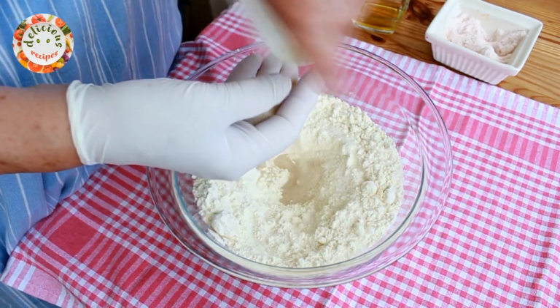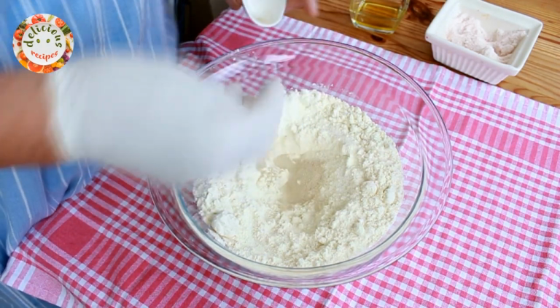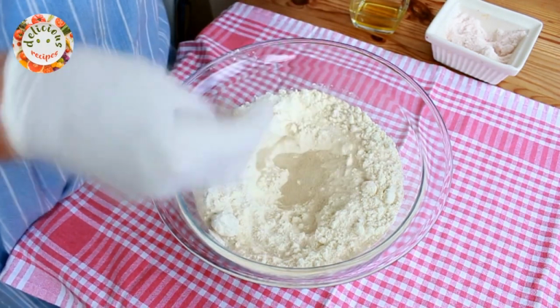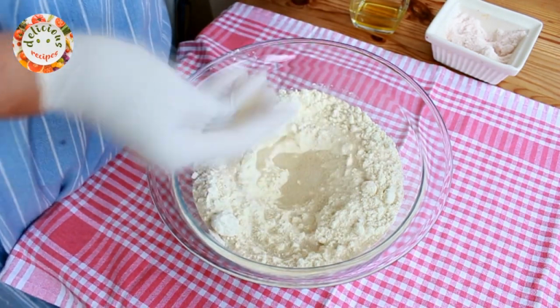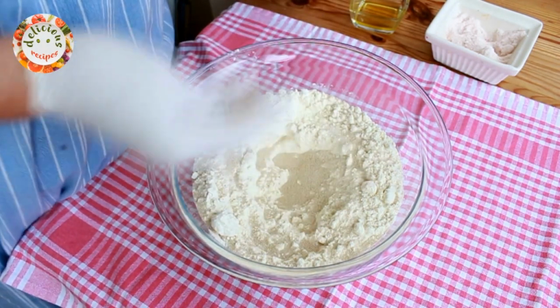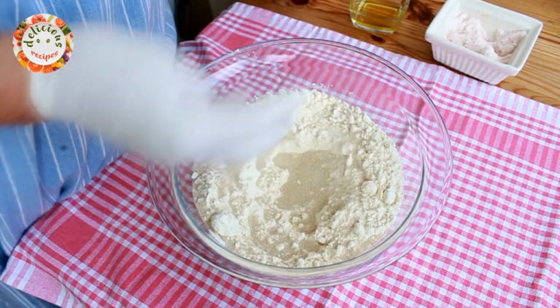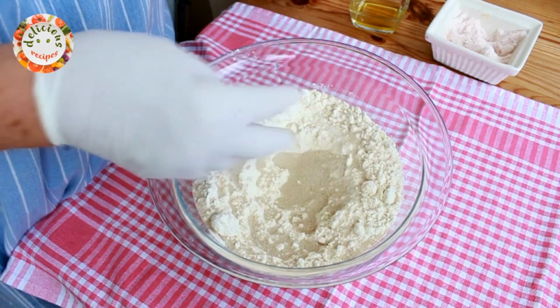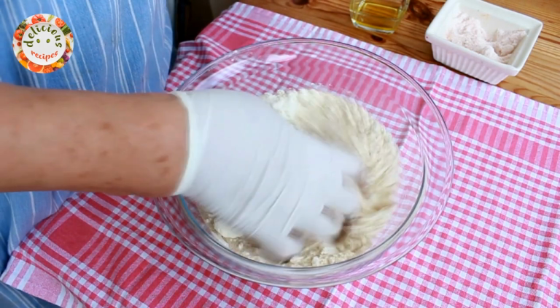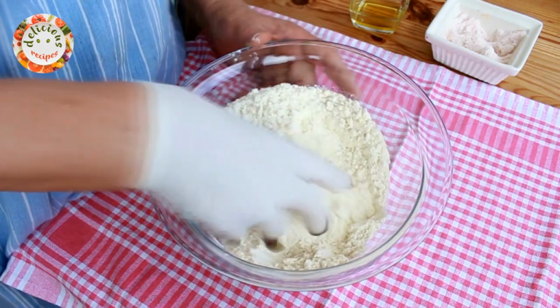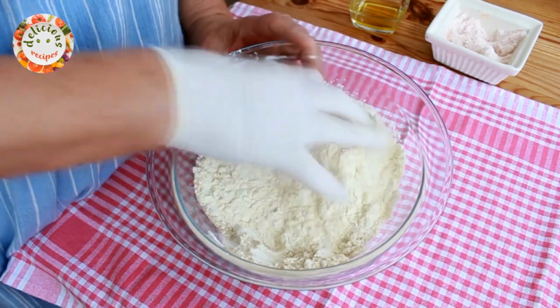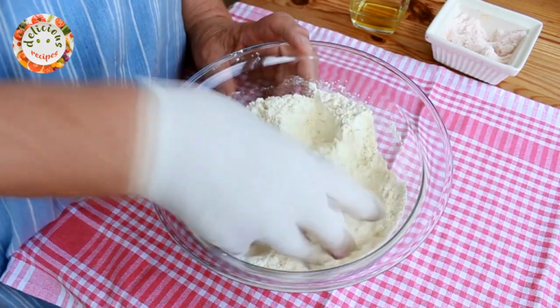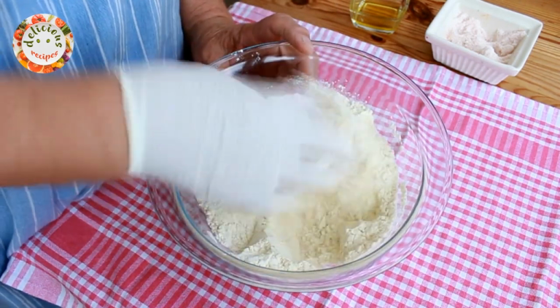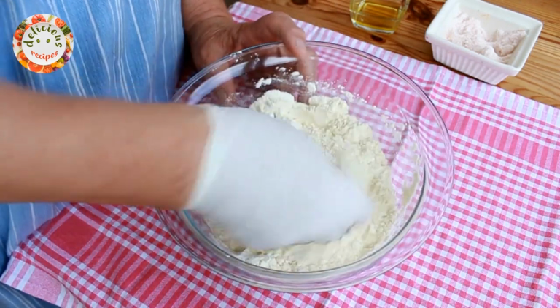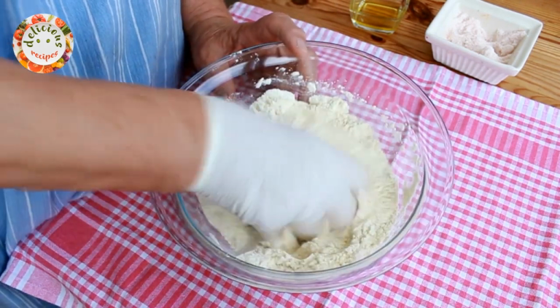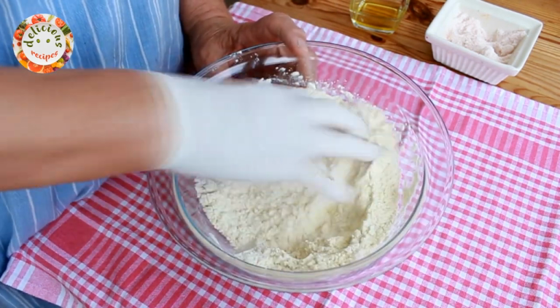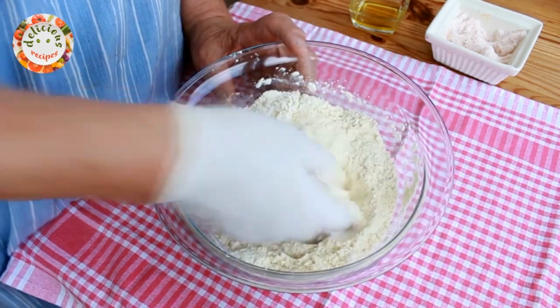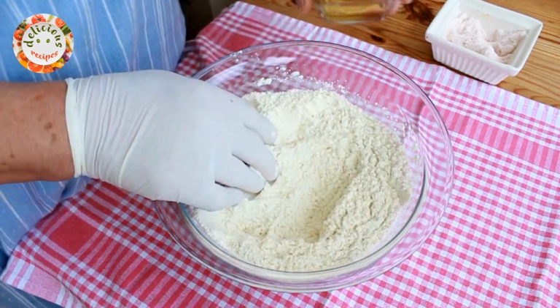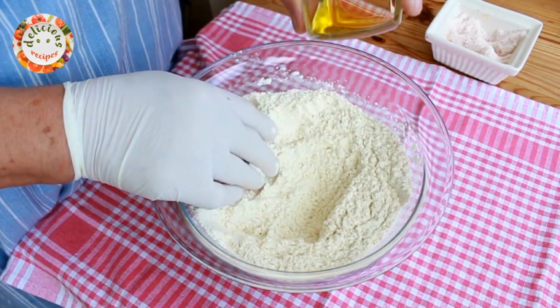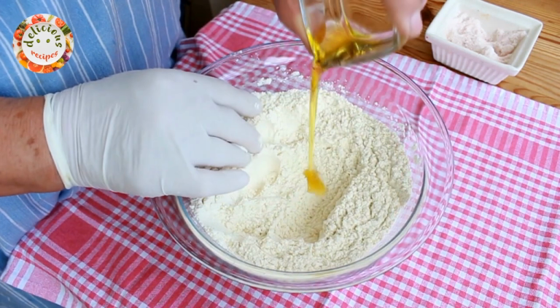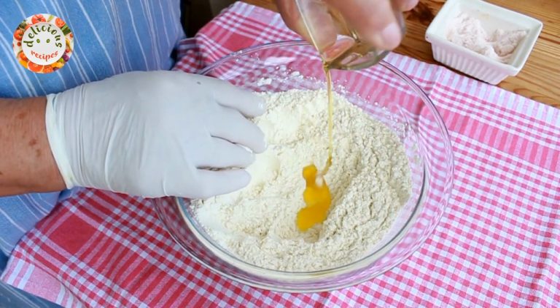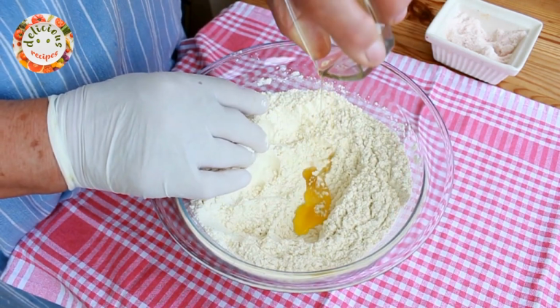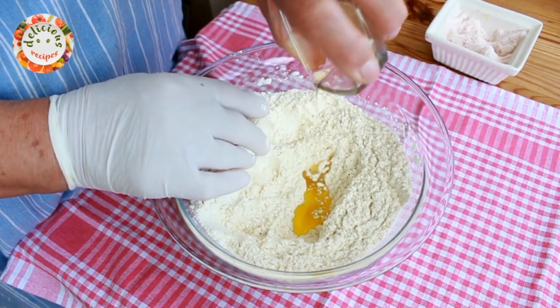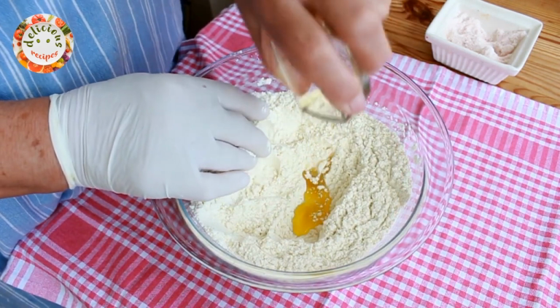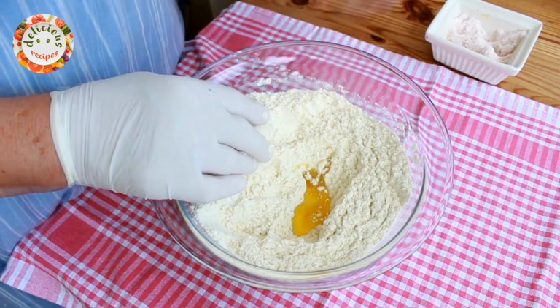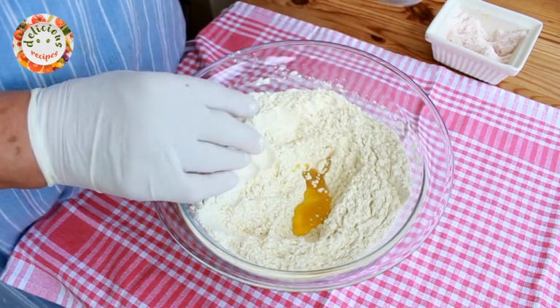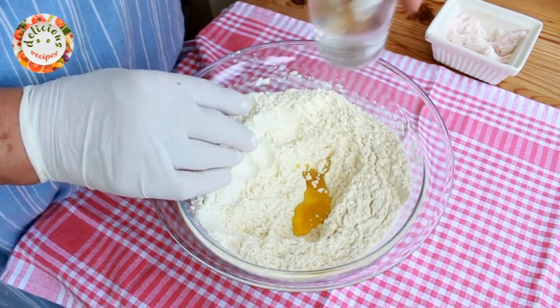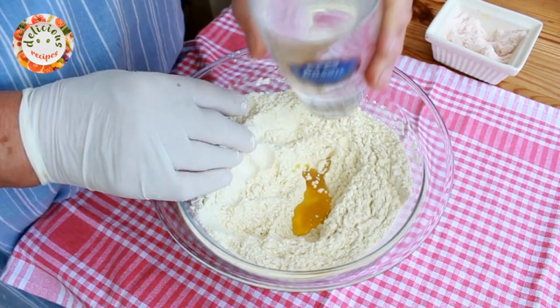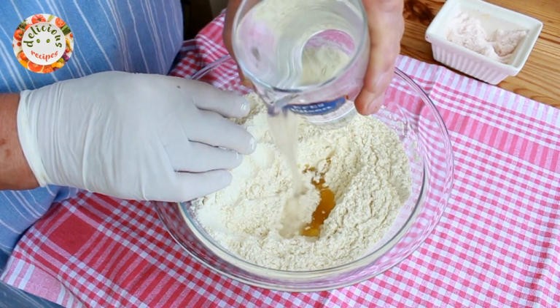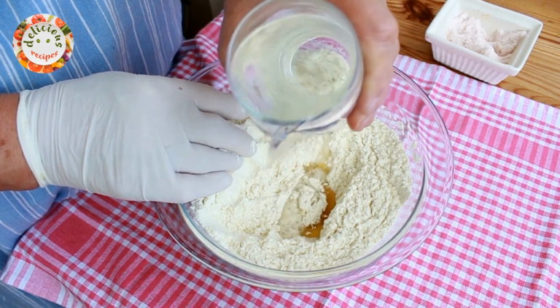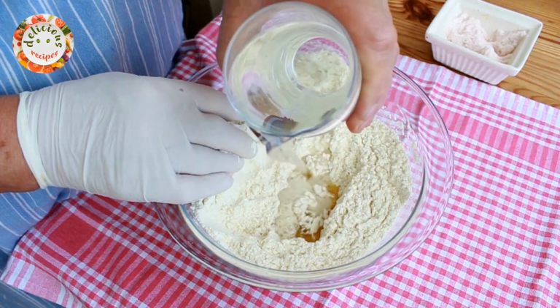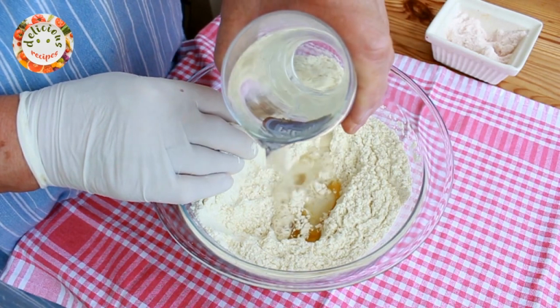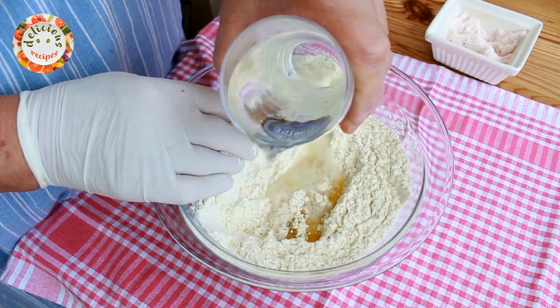After adding a dessert spoon of instant dry yeast, I will mix it. Then I will pour a tablespoon of olive oil on it and add as much water as it would take to turn it into a dough.